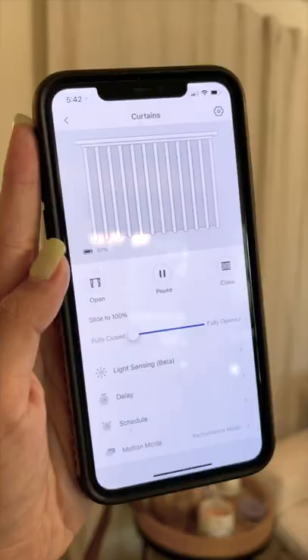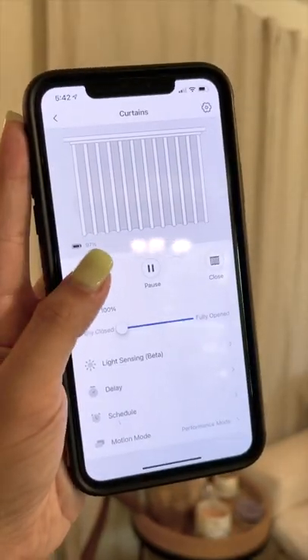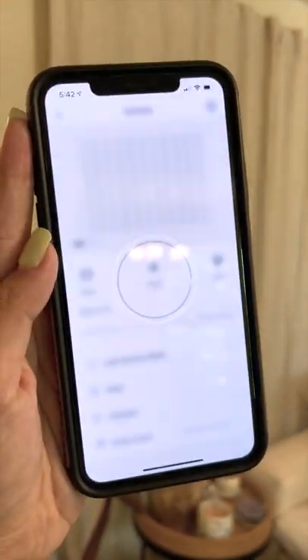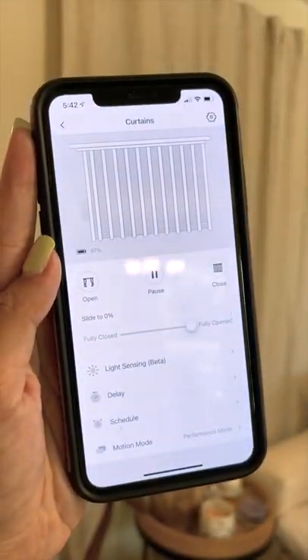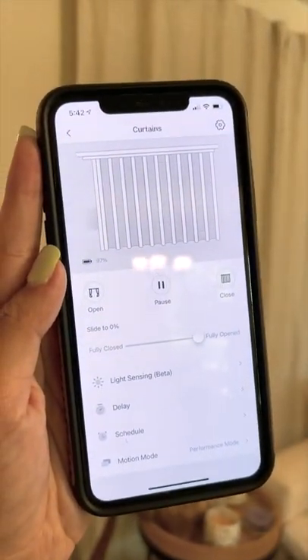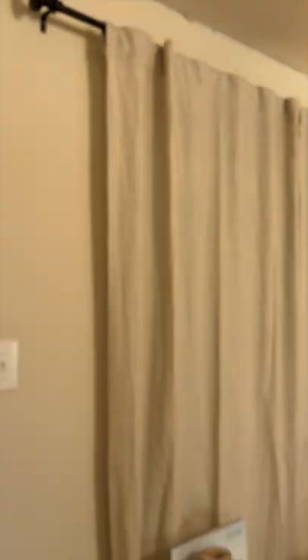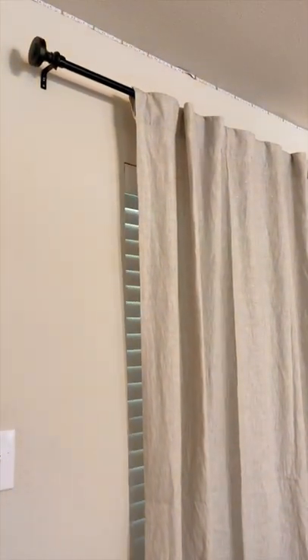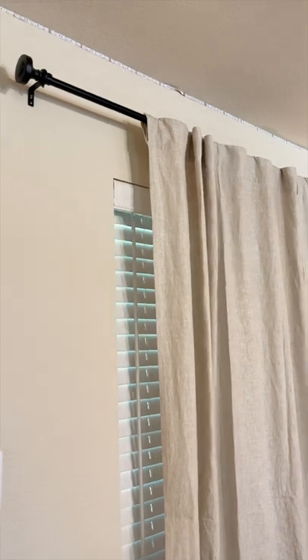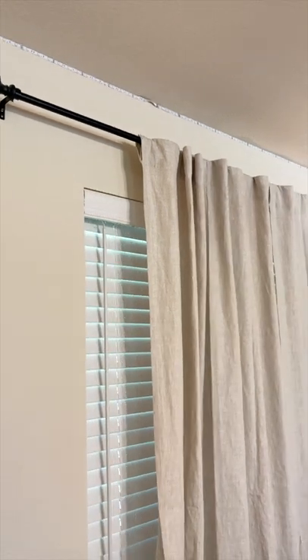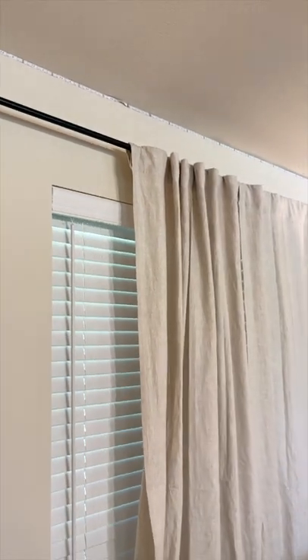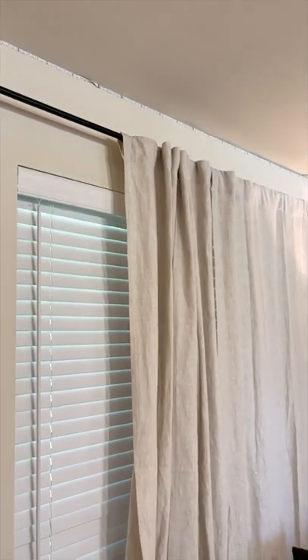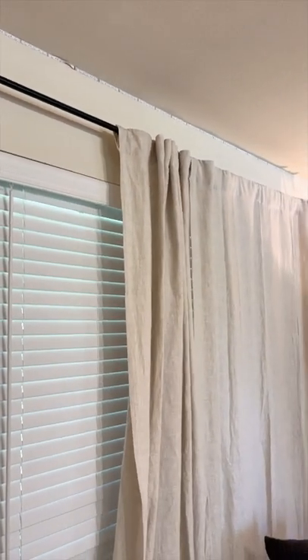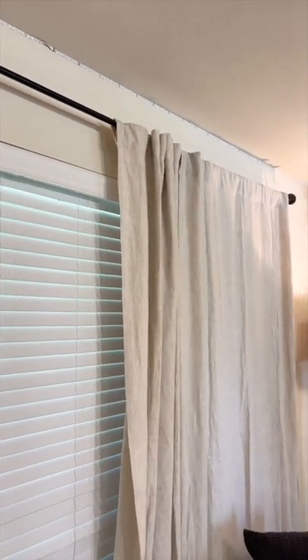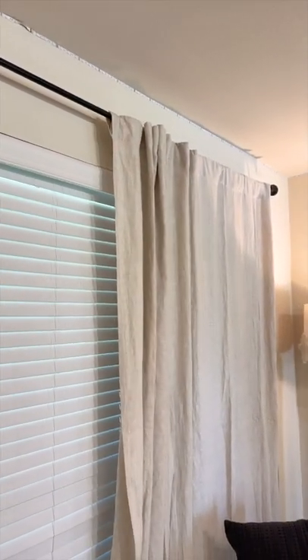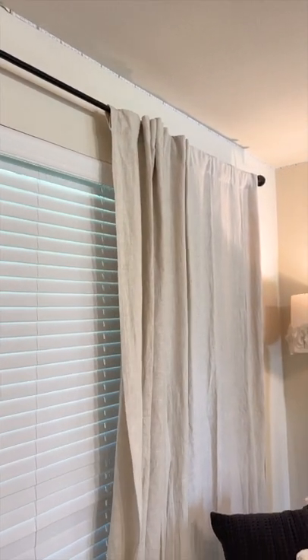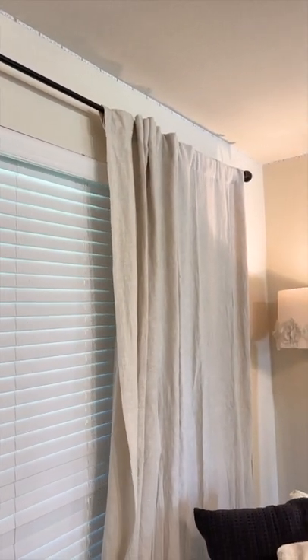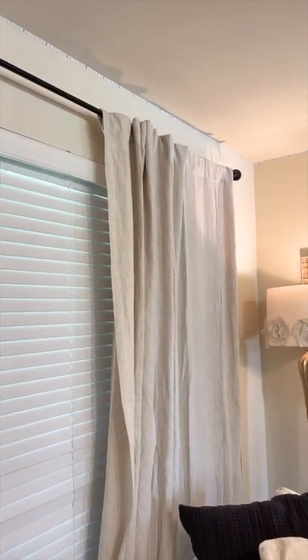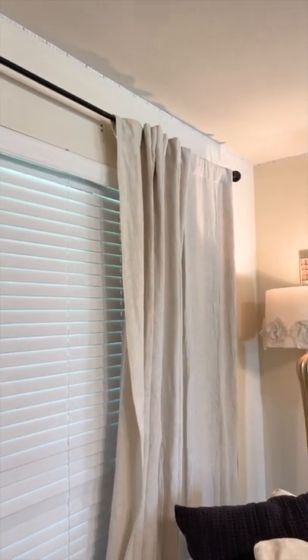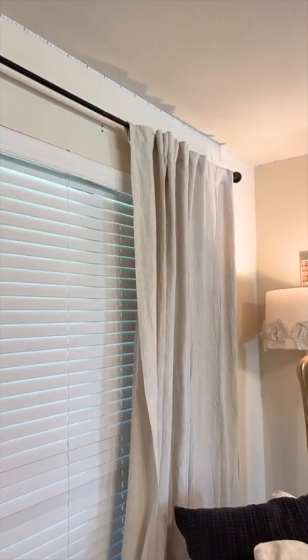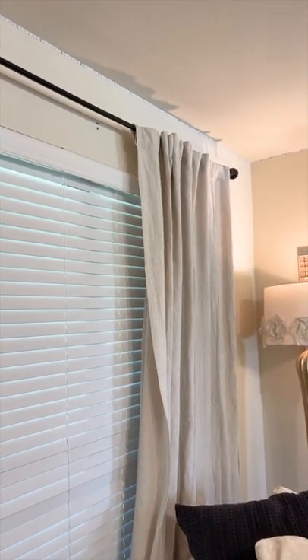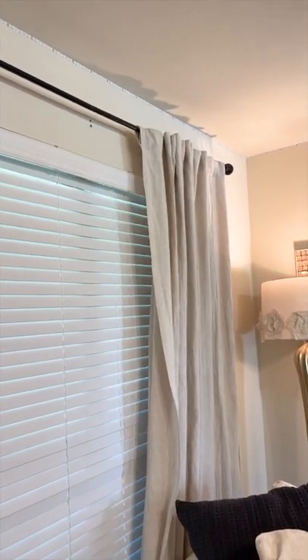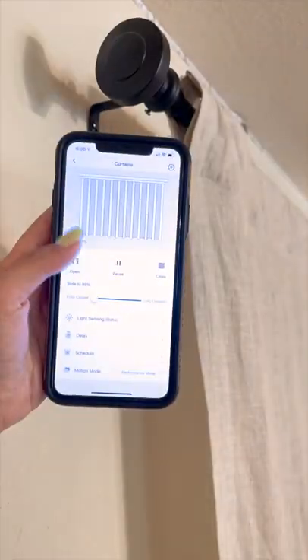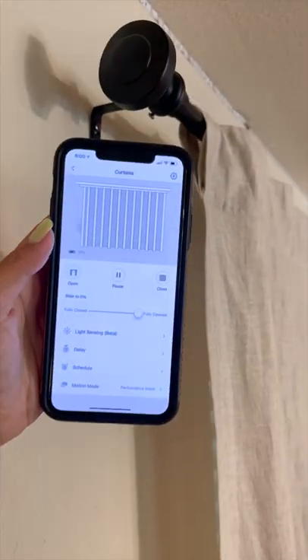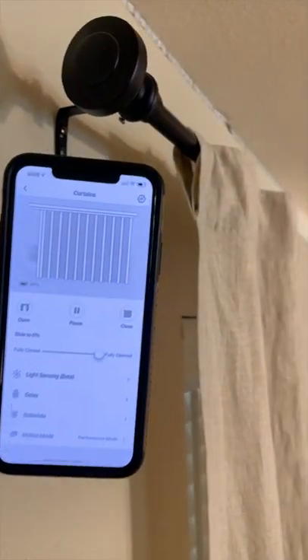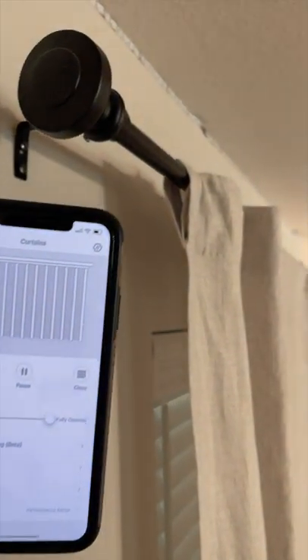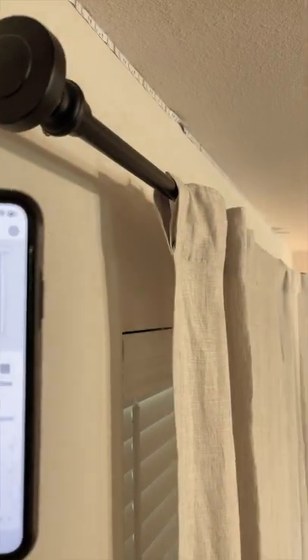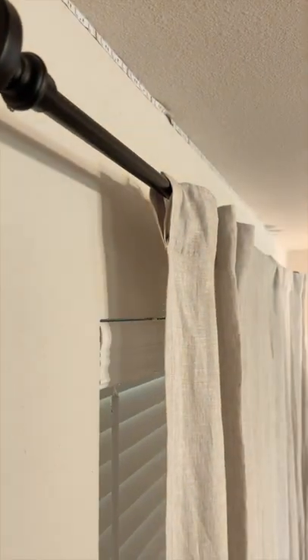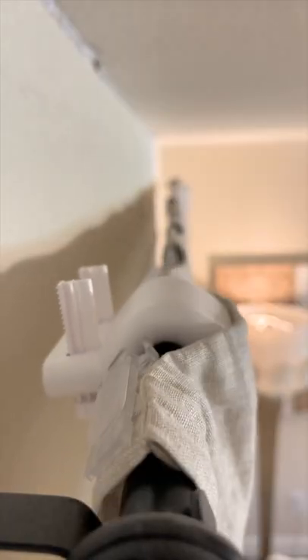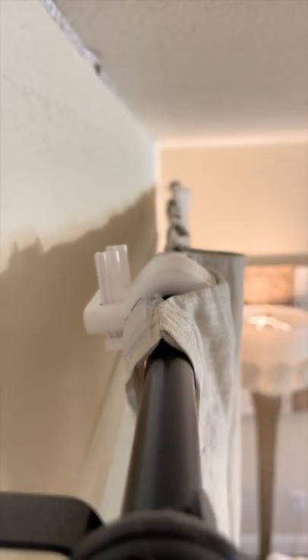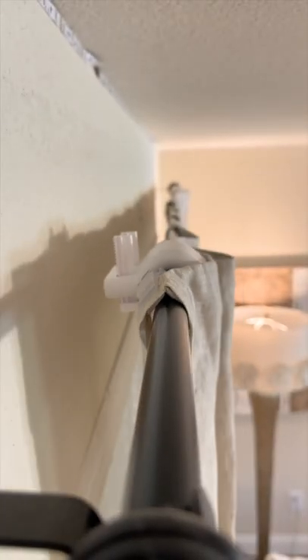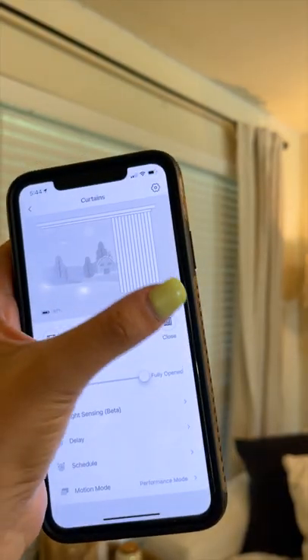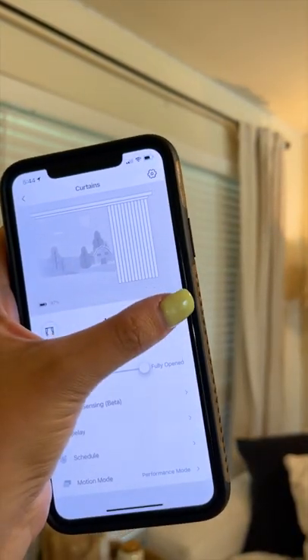This is so cool. We got this curtain robot that took us seconds to install and can turn any of our existing drapes into smart curtains. With this, we don't even have to touch our curtains anymore — we can open and close them by using our phones or by telling Alexa or Google.